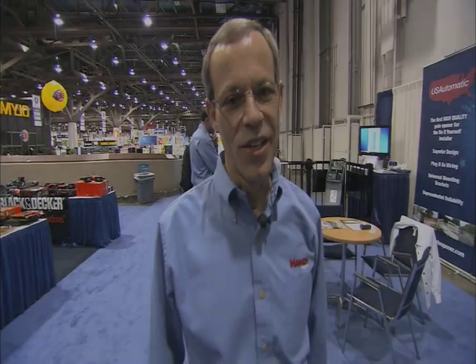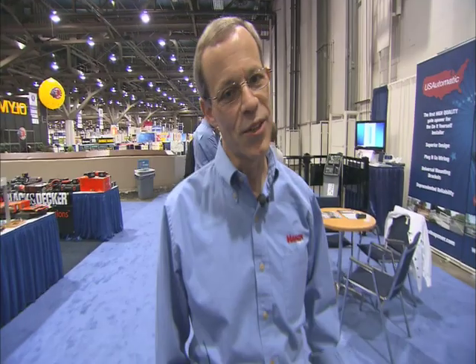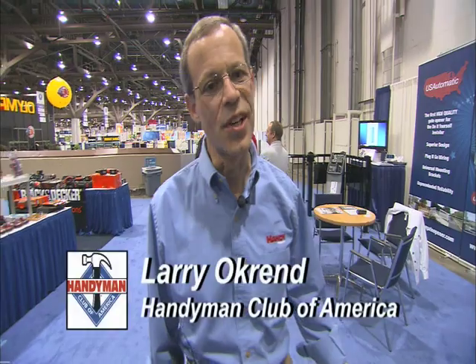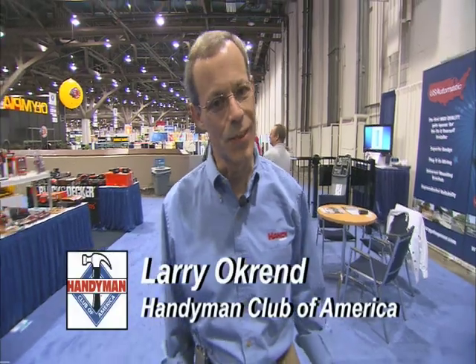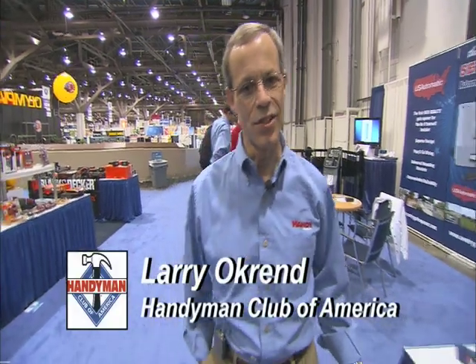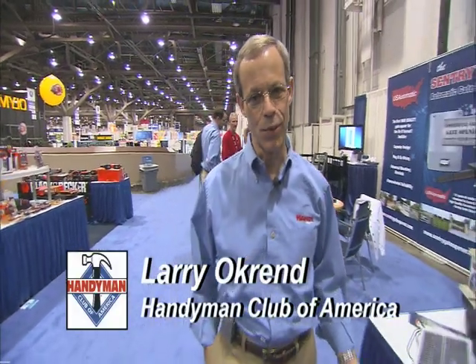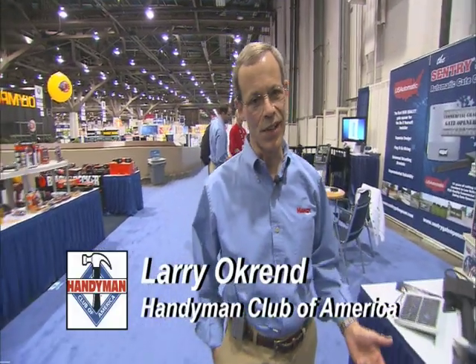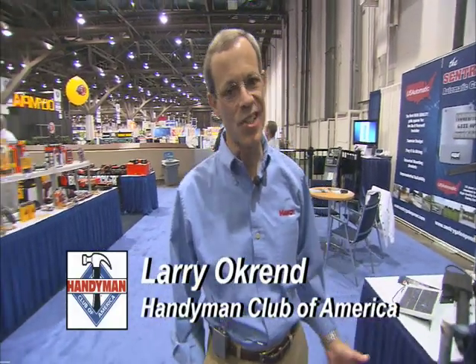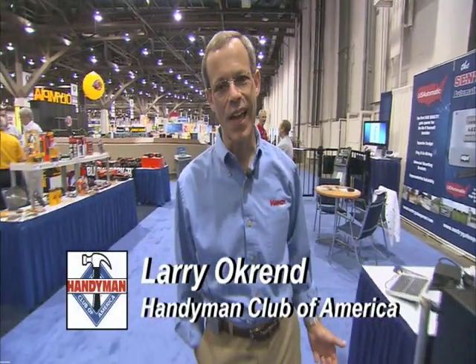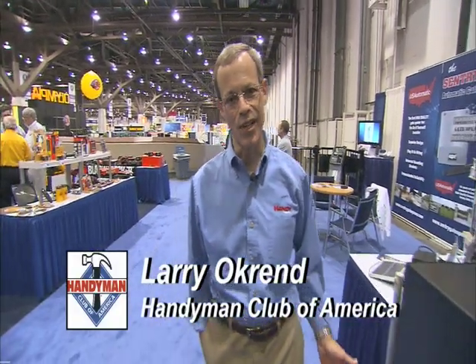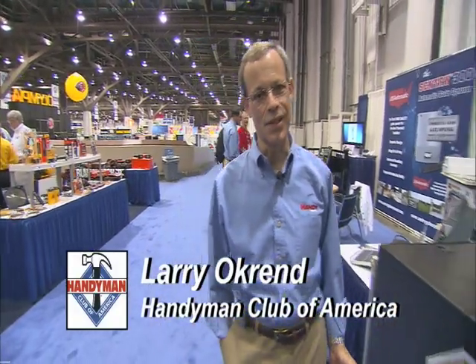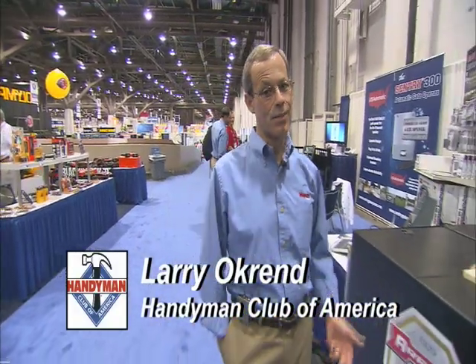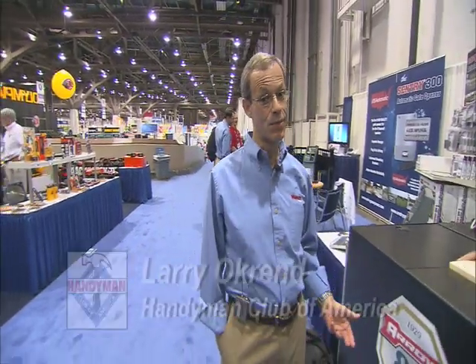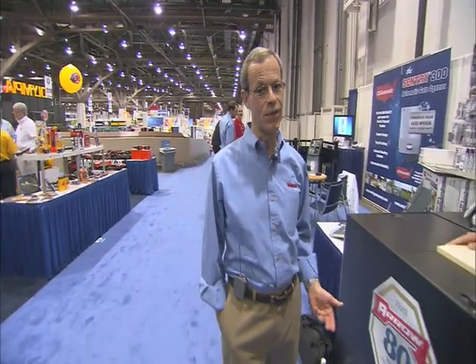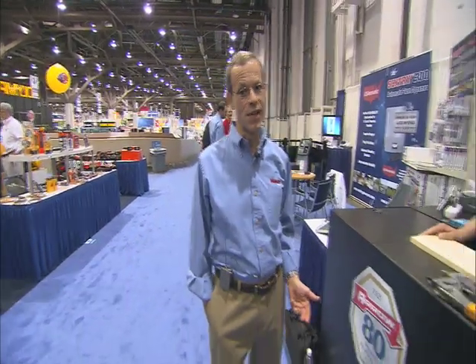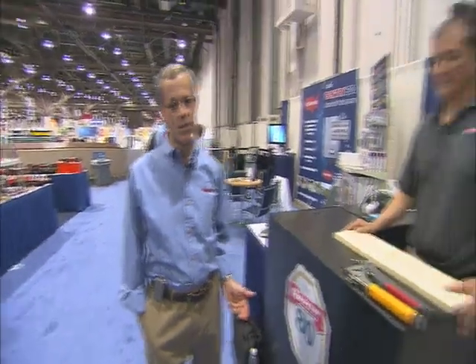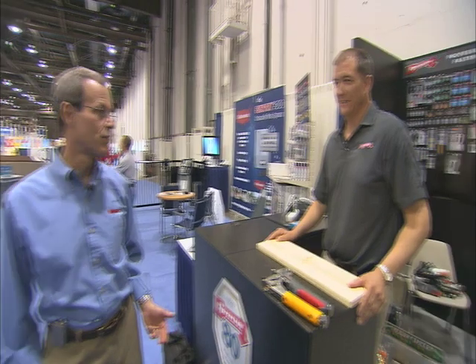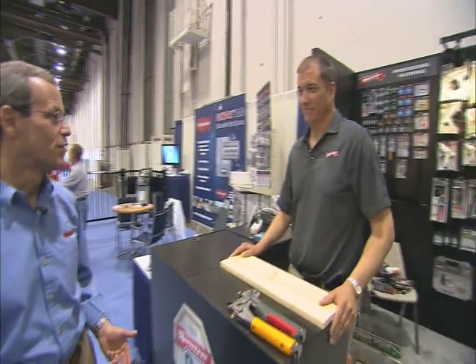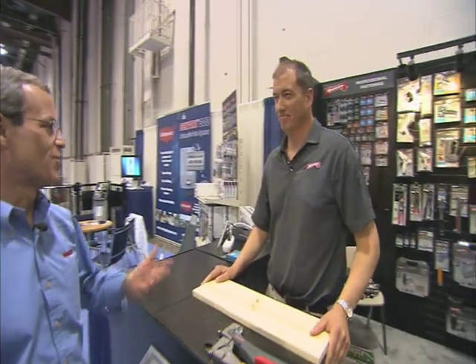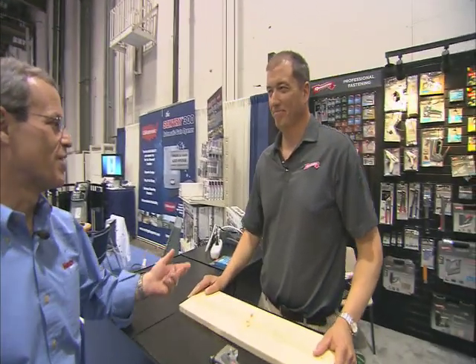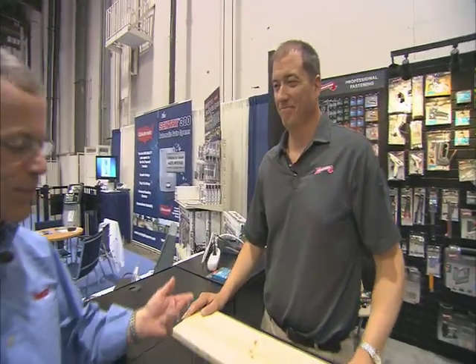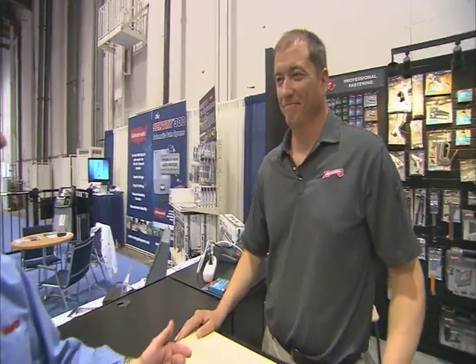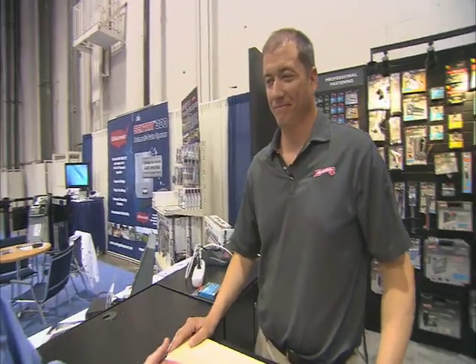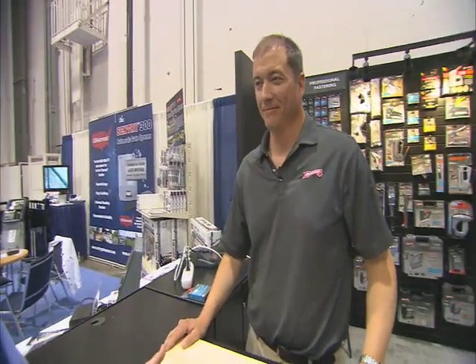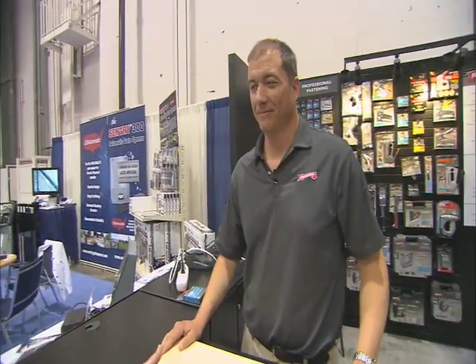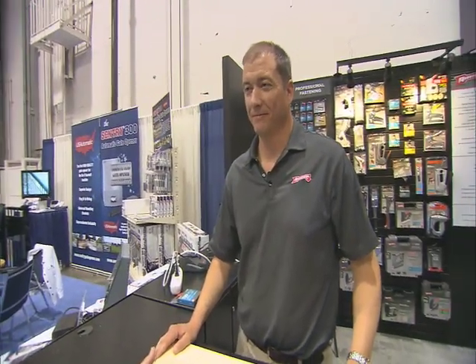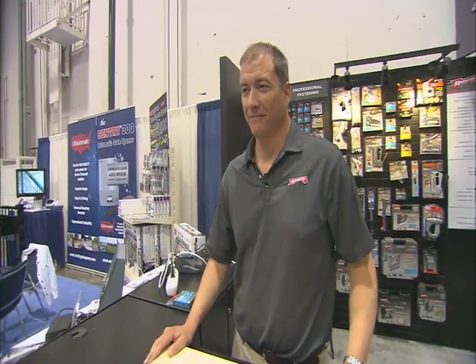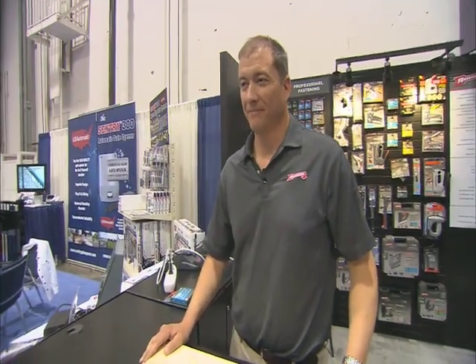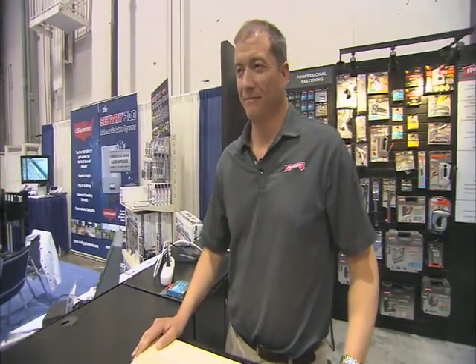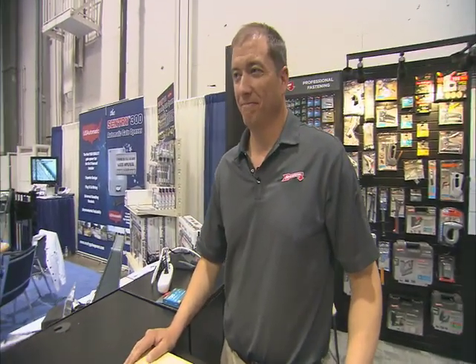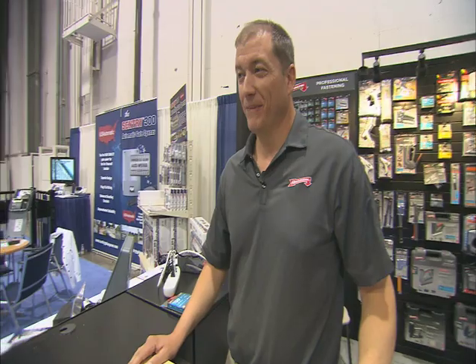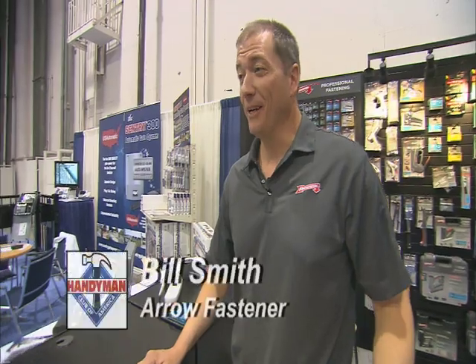I thought there was nothing that could be done to improve the classic hammer stapler, but I've been proven wrong. Bill Smith from AeroFasteners is going to demonstrate the new model for us and show us why they have a better product now. Thank you, Larry.